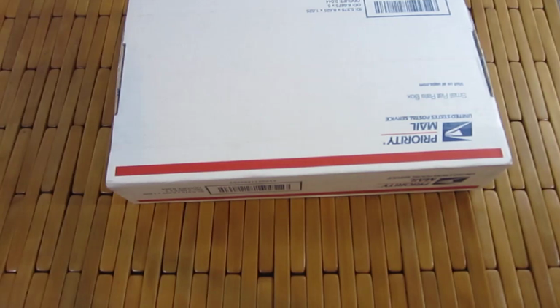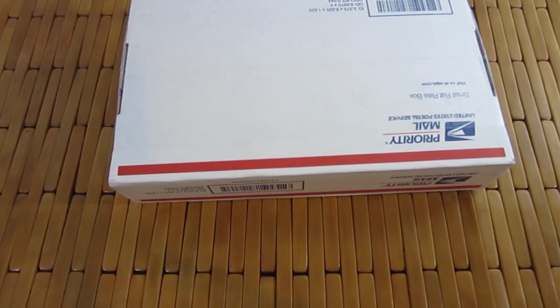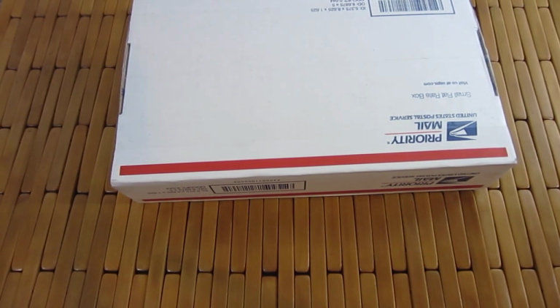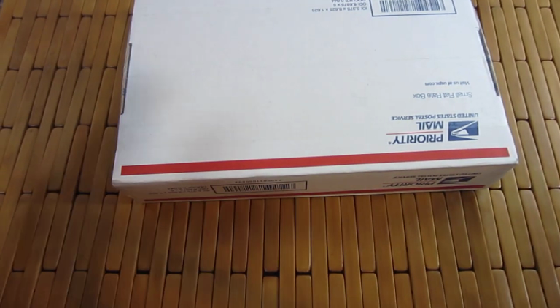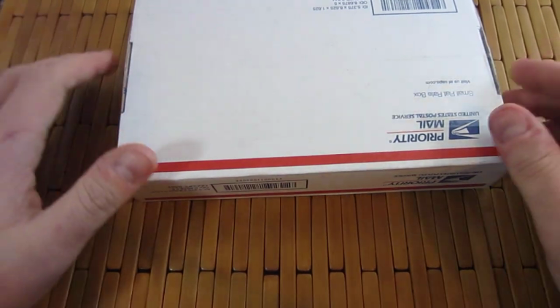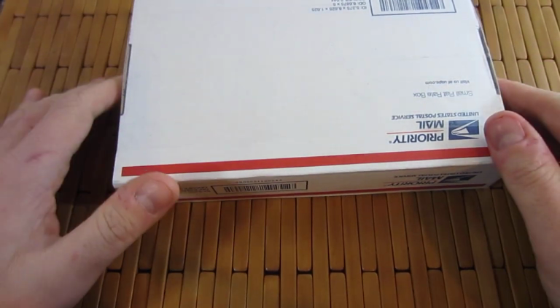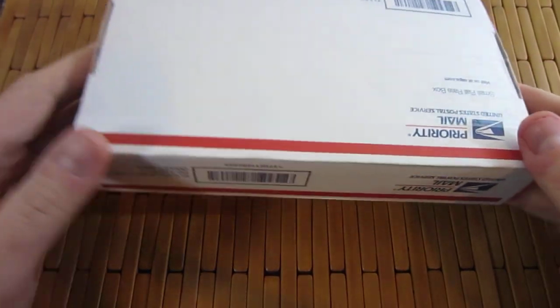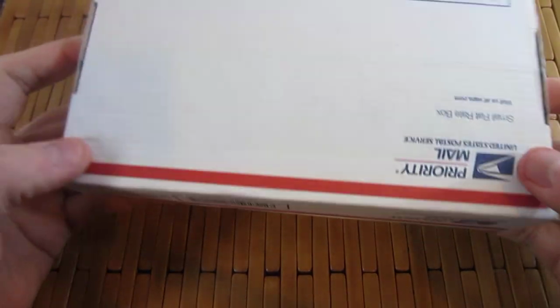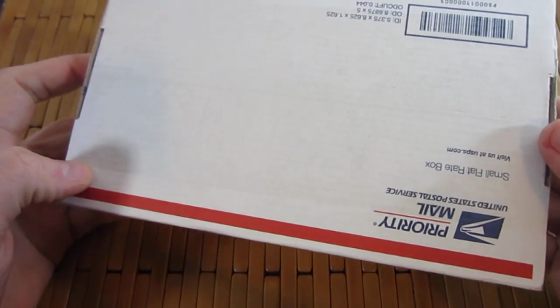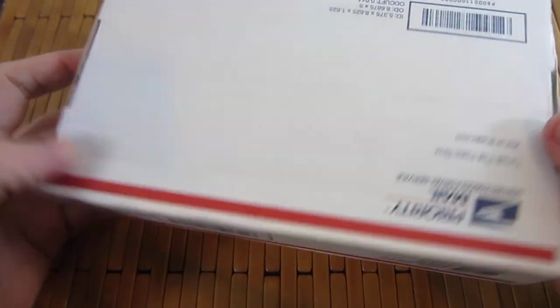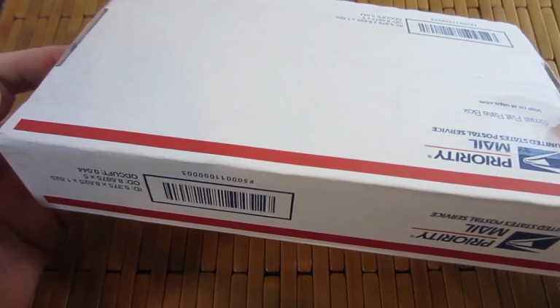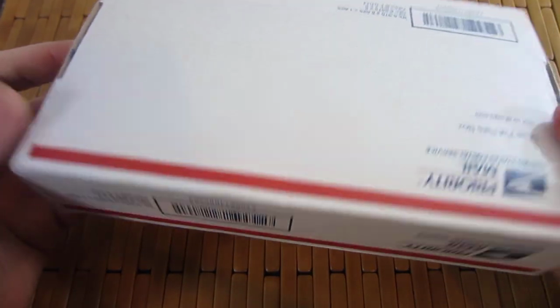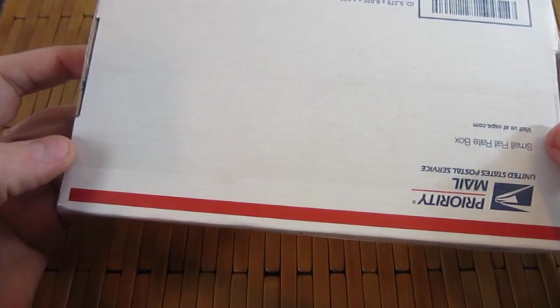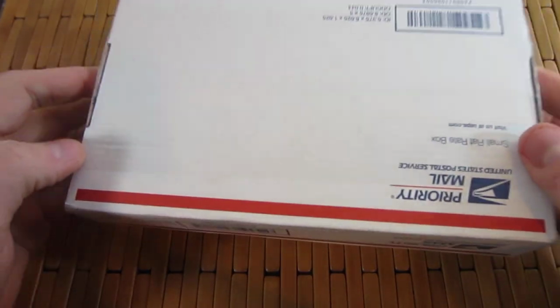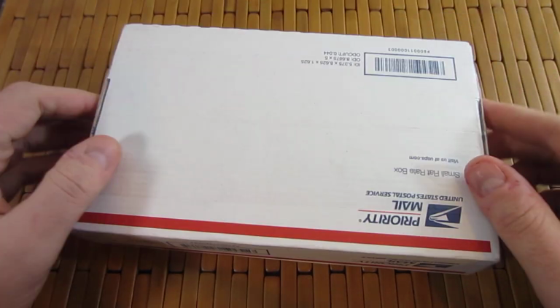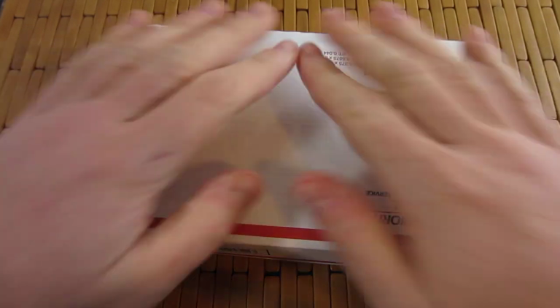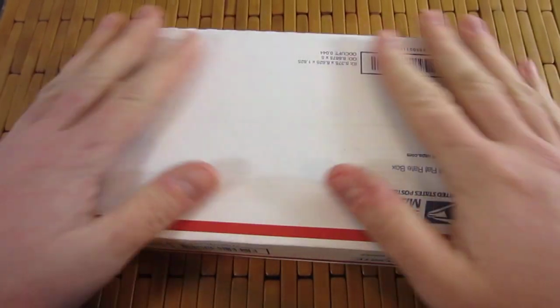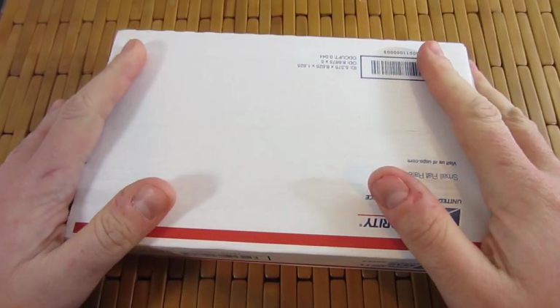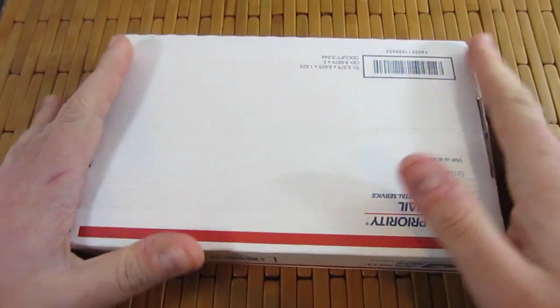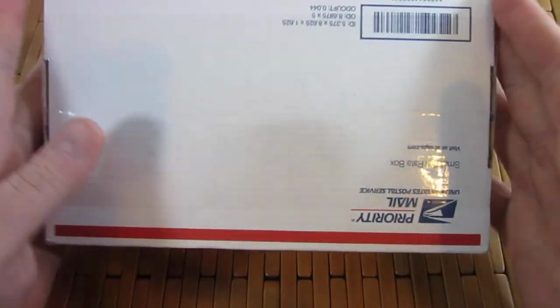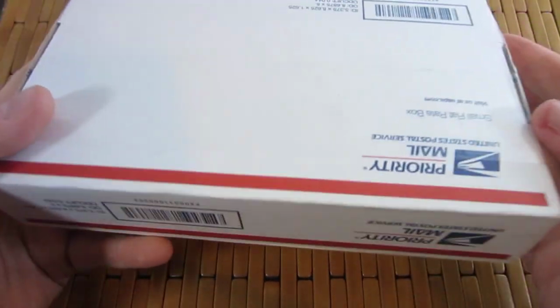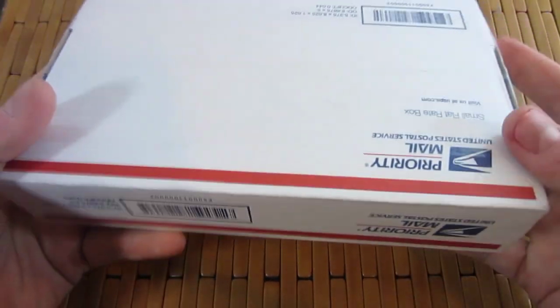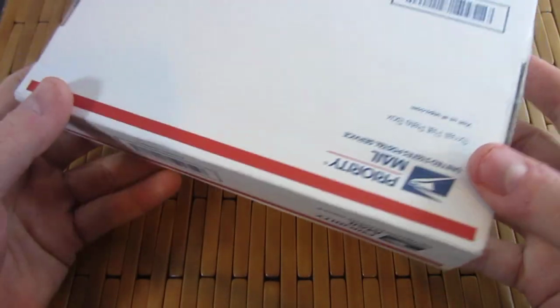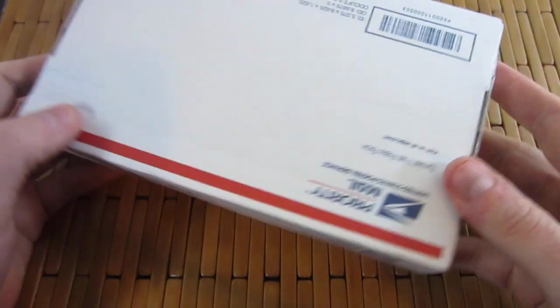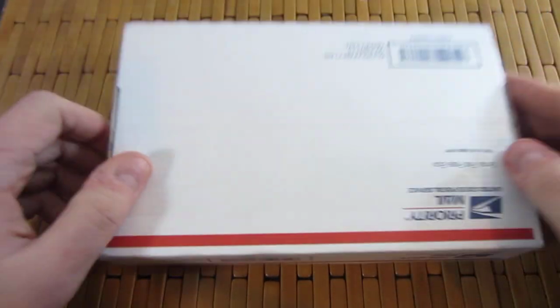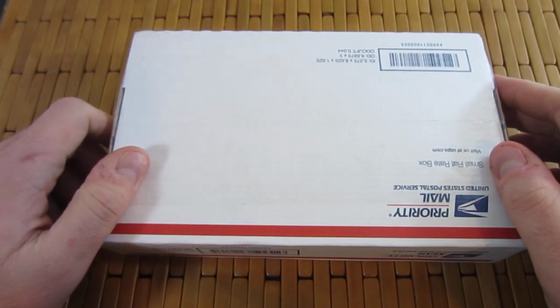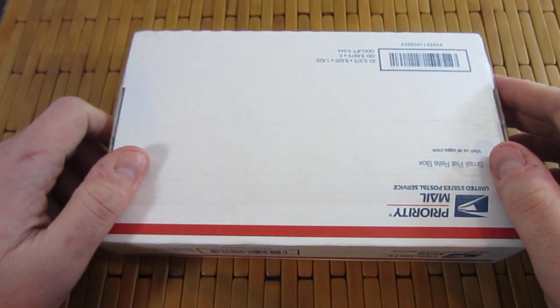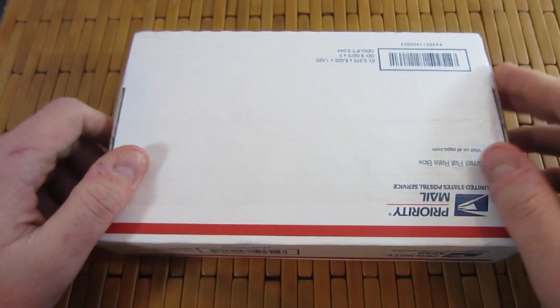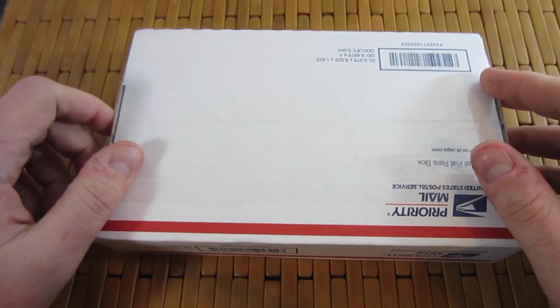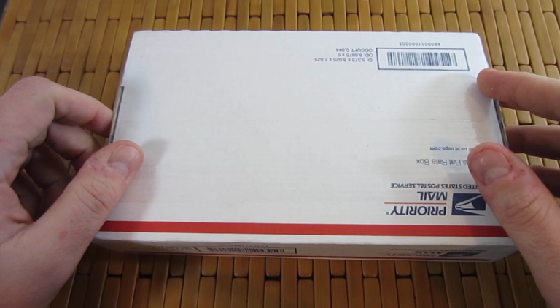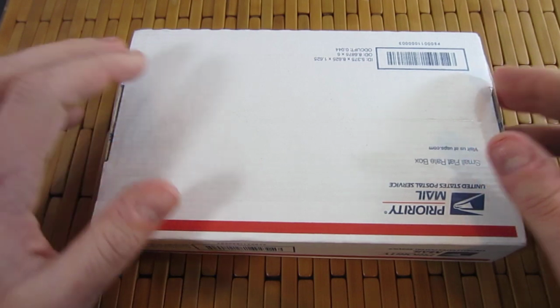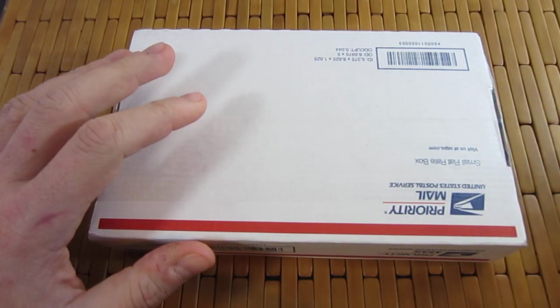Hey guys, what is crack-a-lackin'? Carter here. Got an unboxing for you, as you can see. Man, I love these things. It's like Christmas whenever you want it when you order a package. It's really cool.